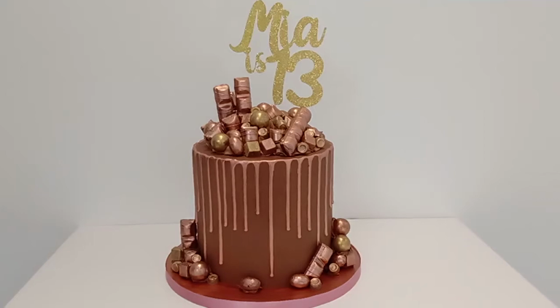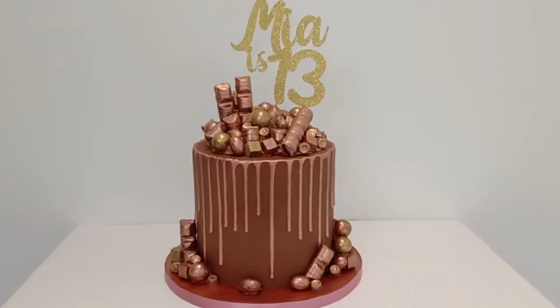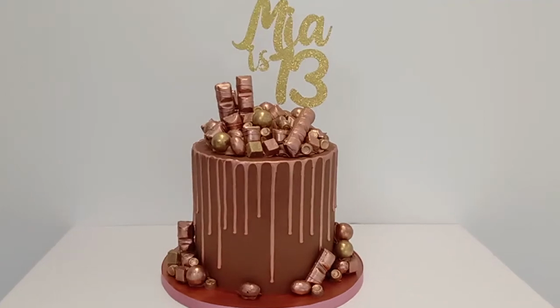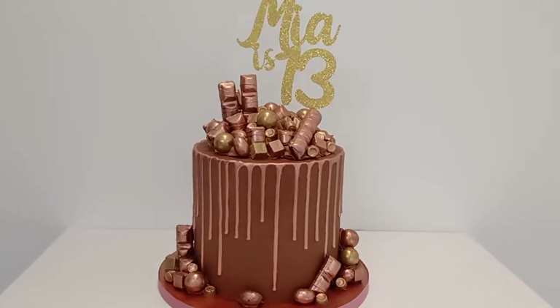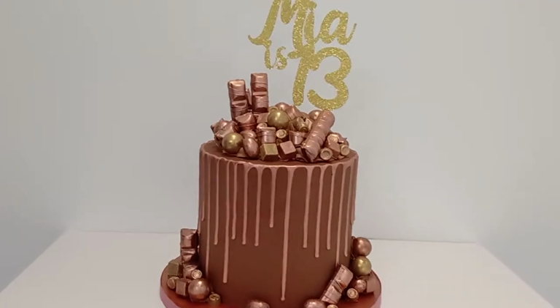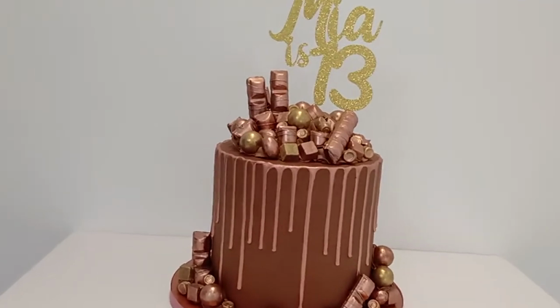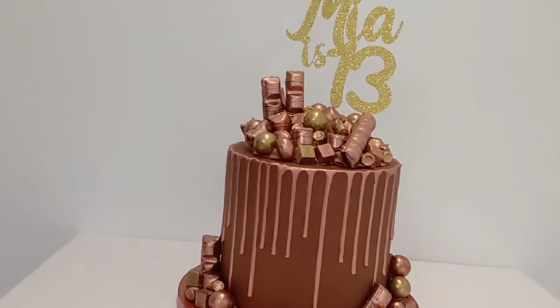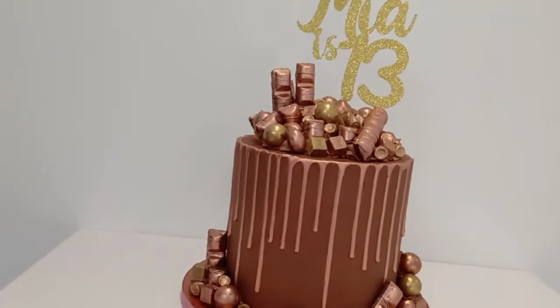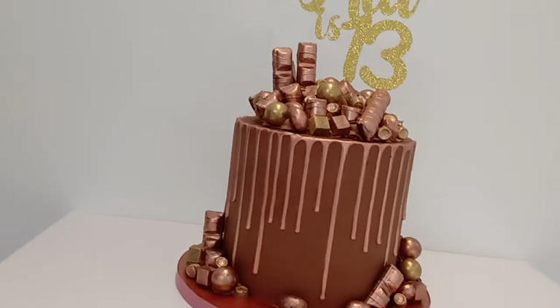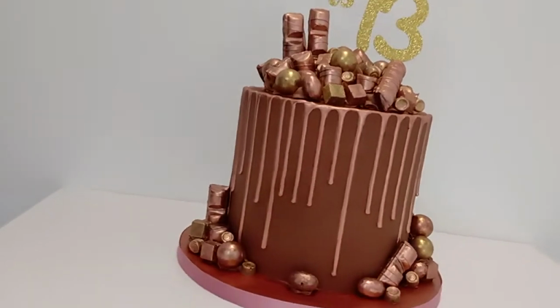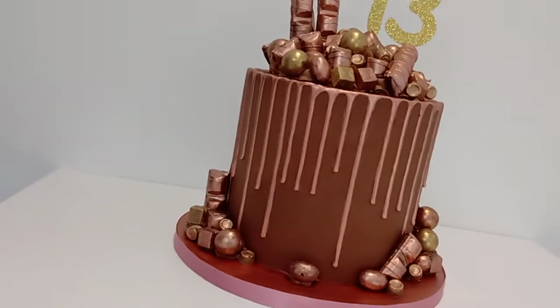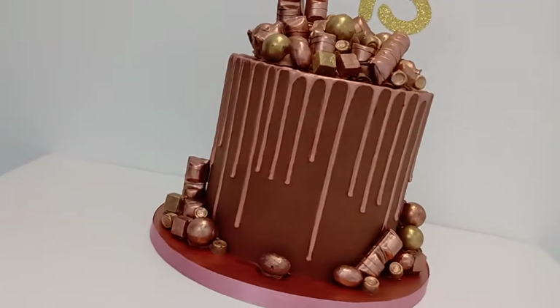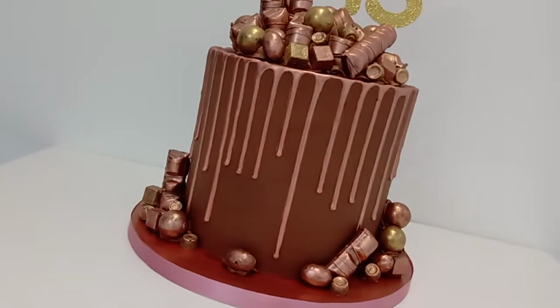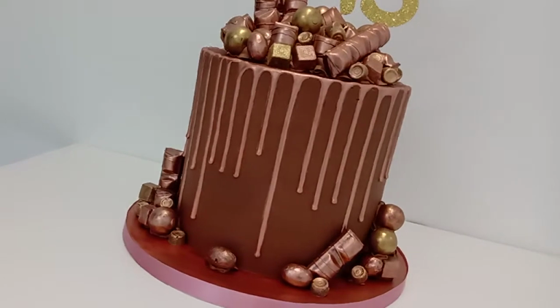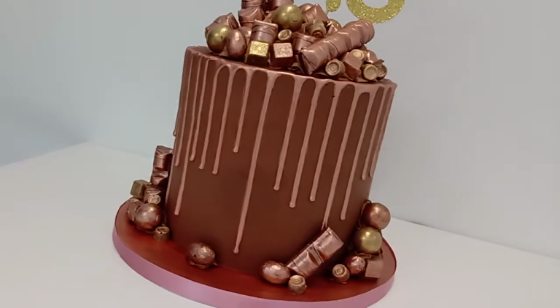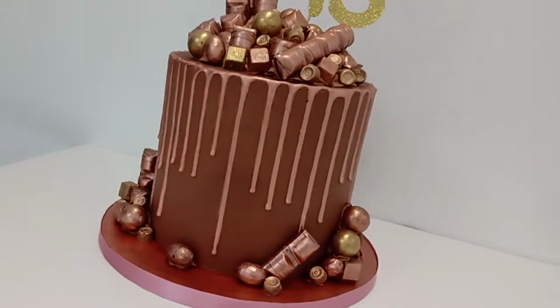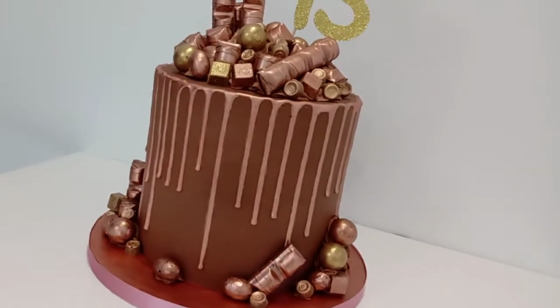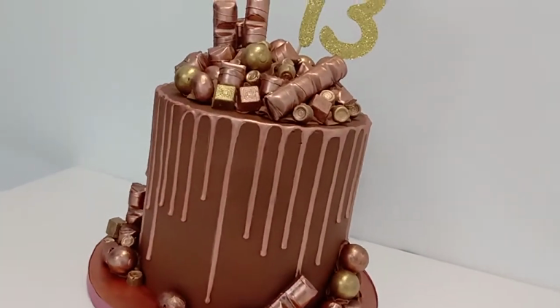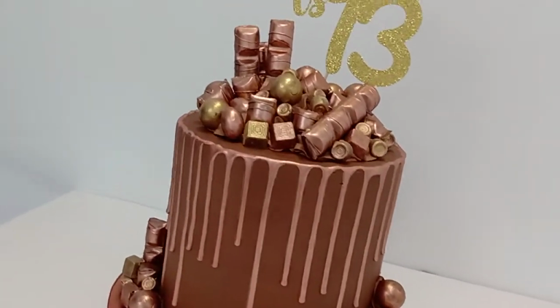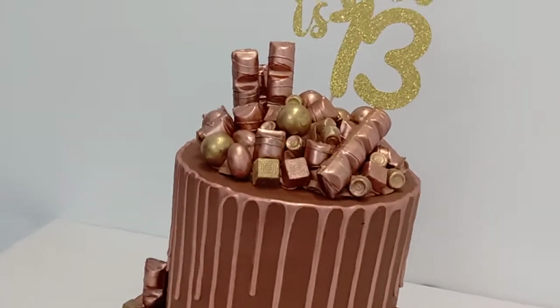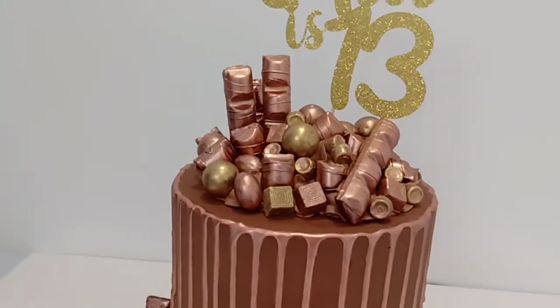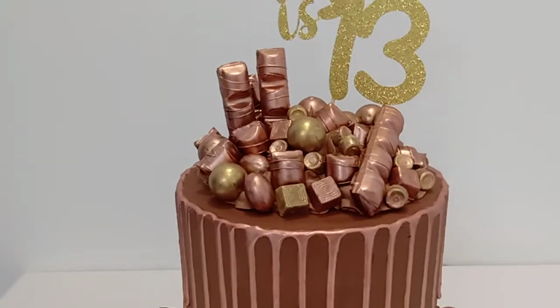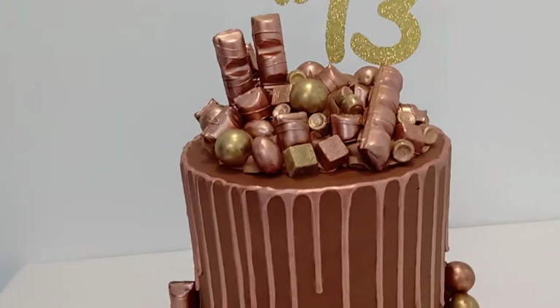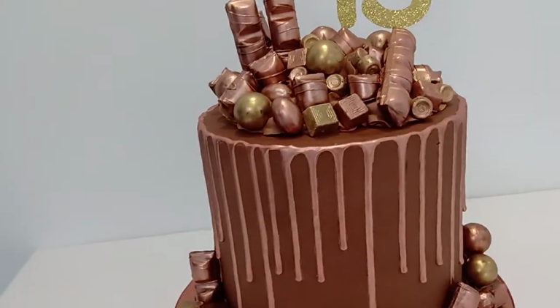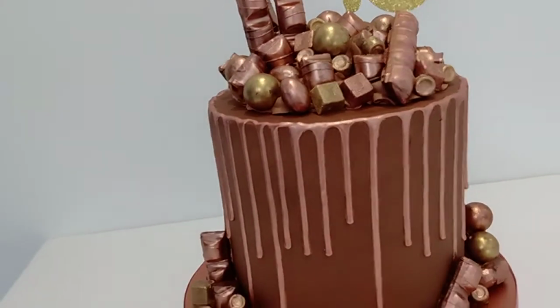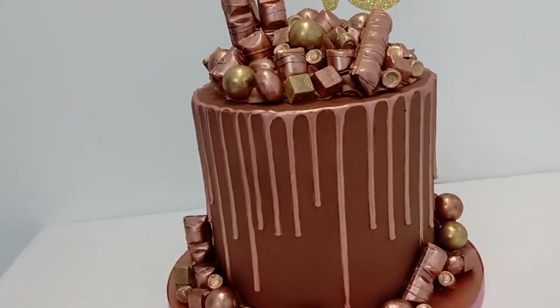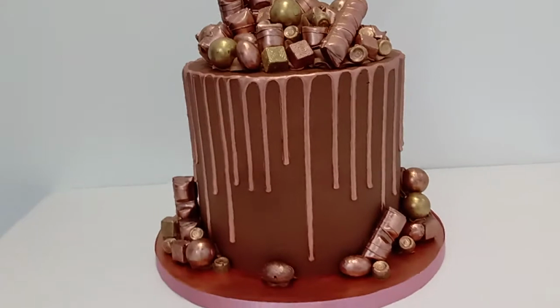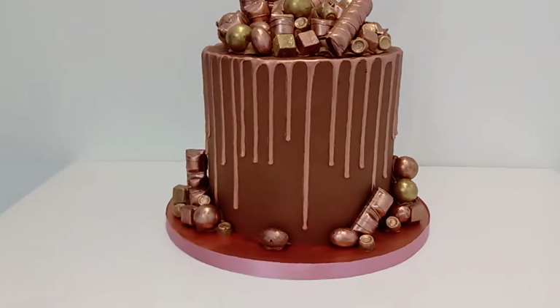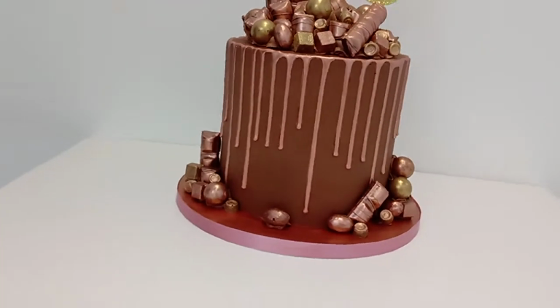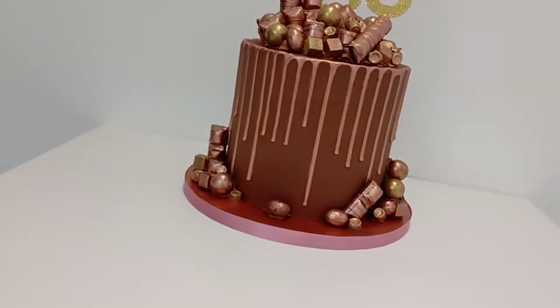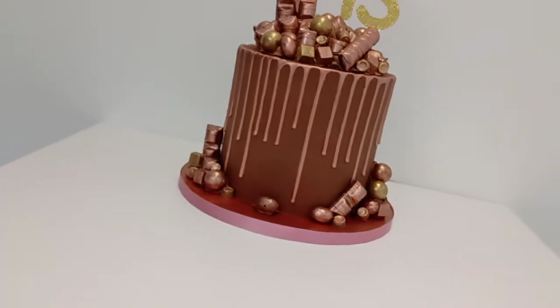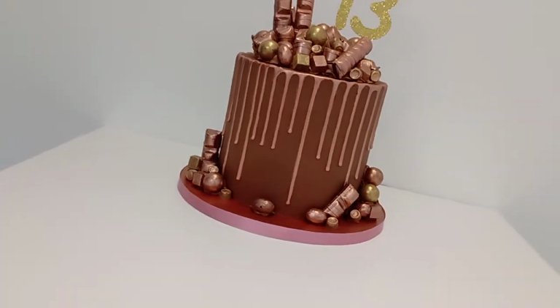A huge 8-inch round, 7-inch high cake. Chocolate ganache filled with chocolate sponge, vanilla buttercream, and Nutella.